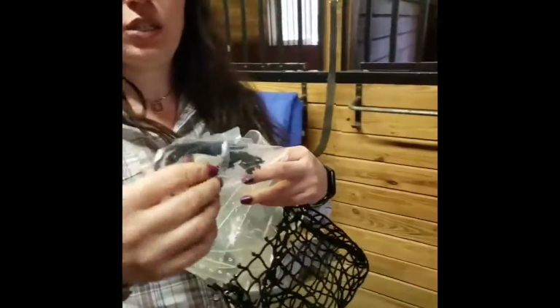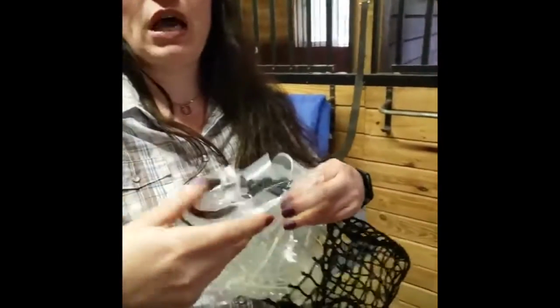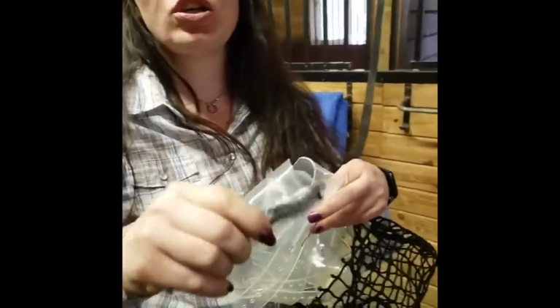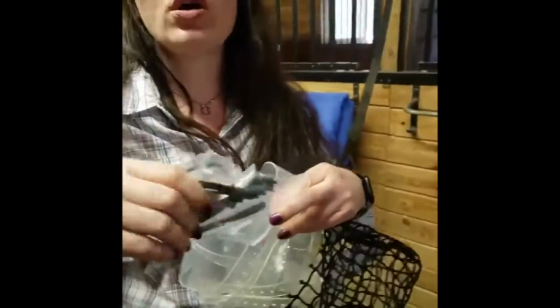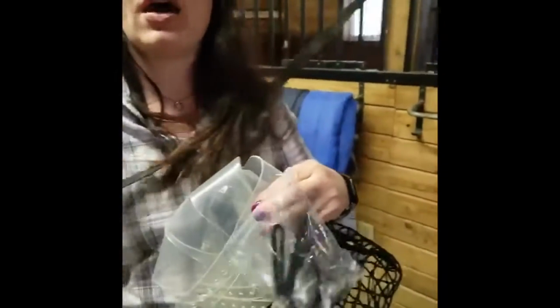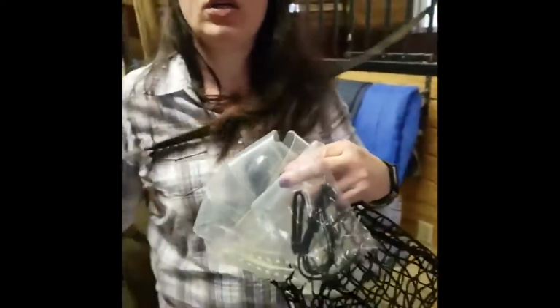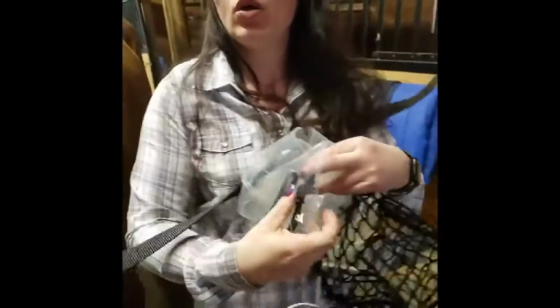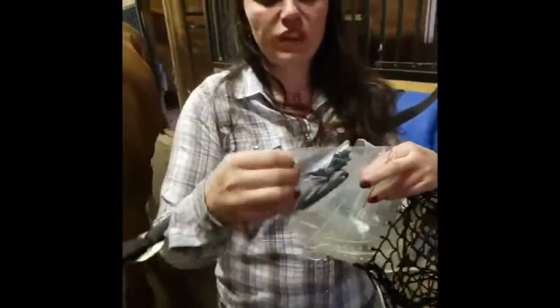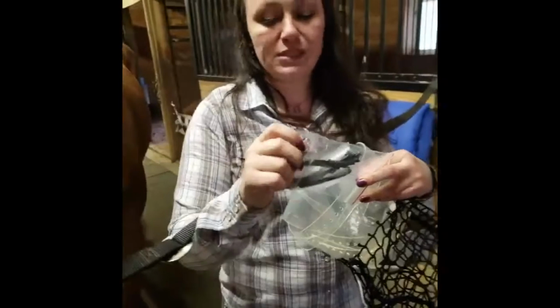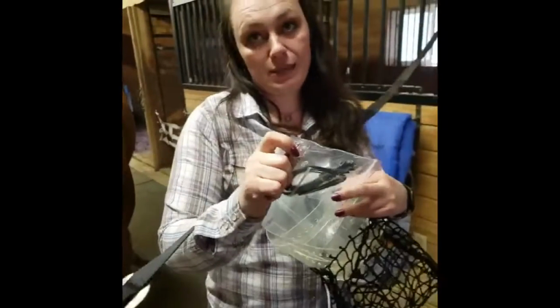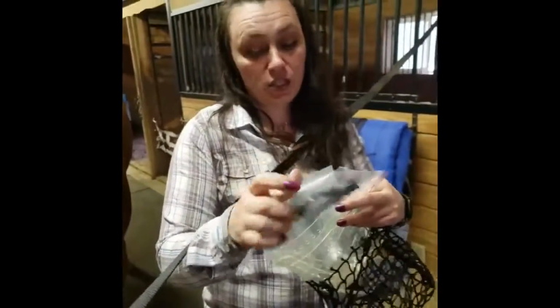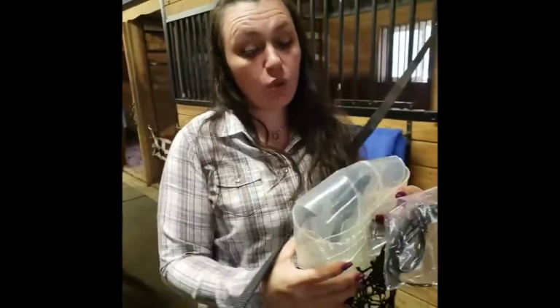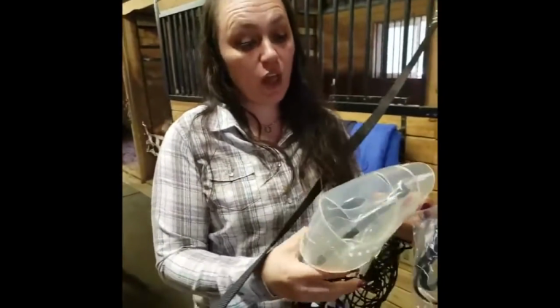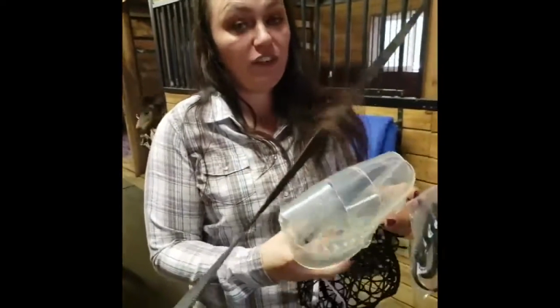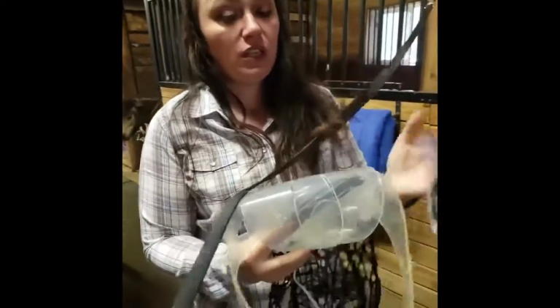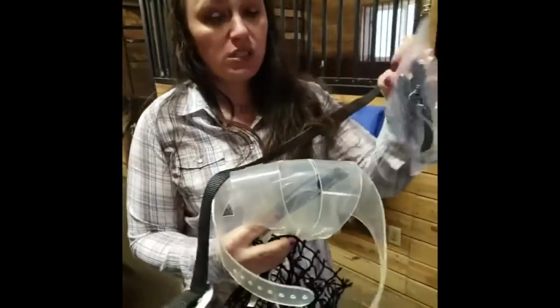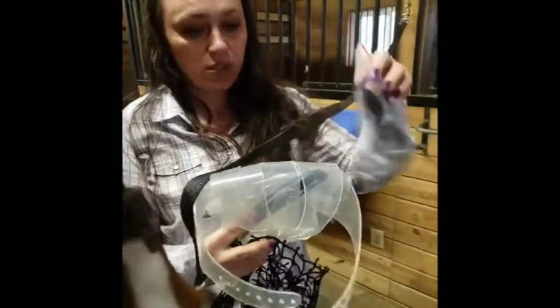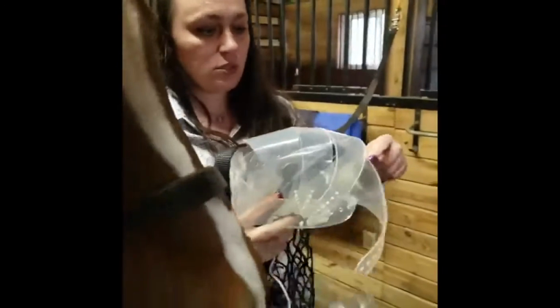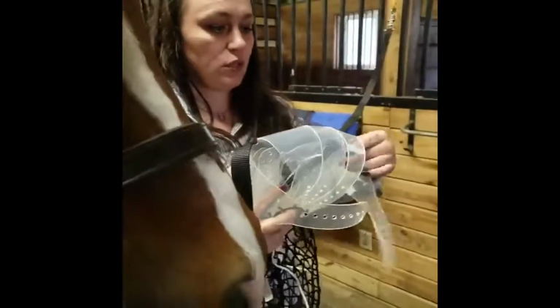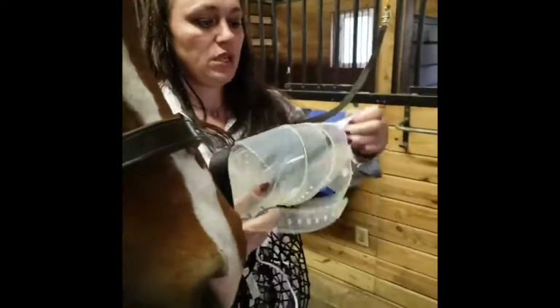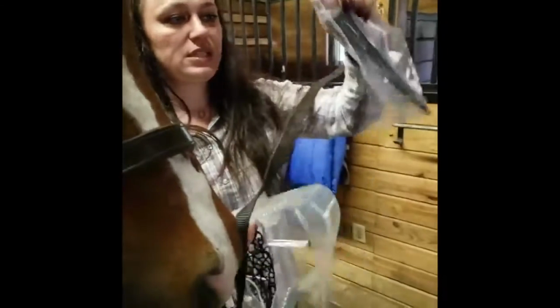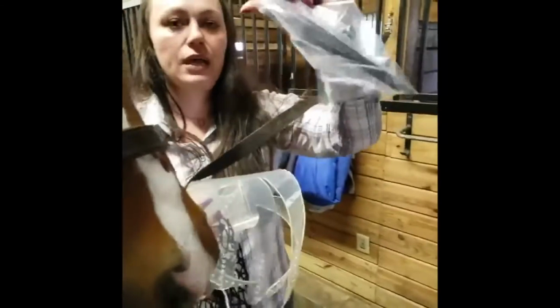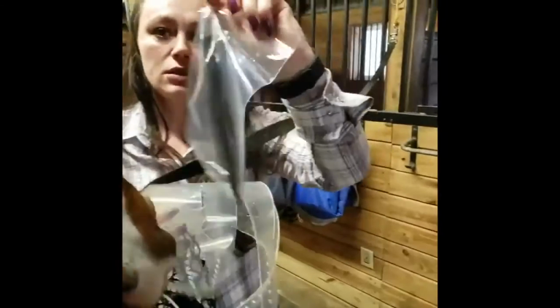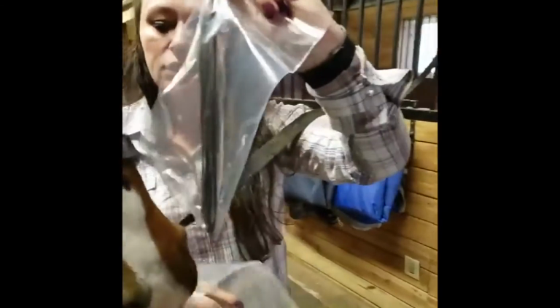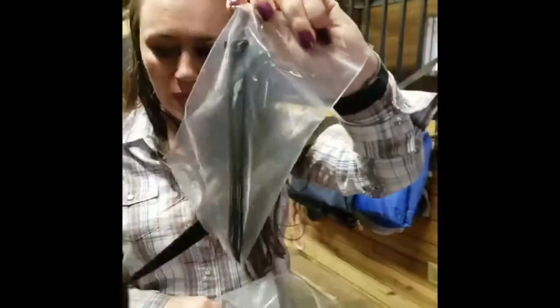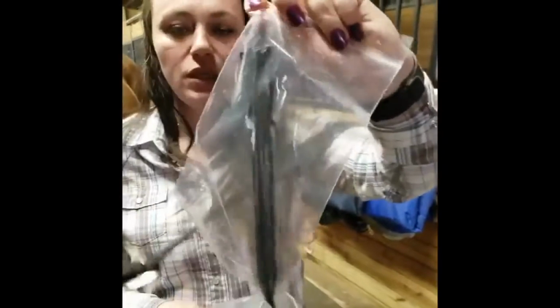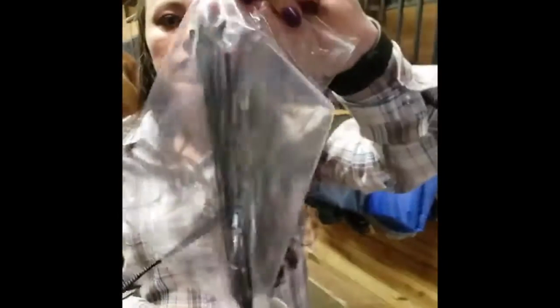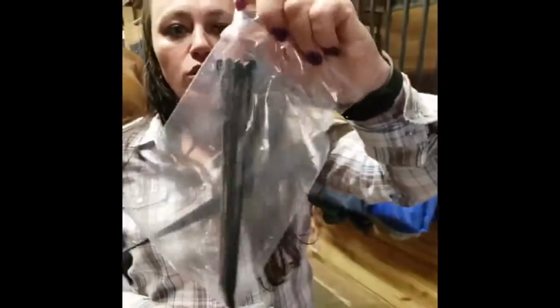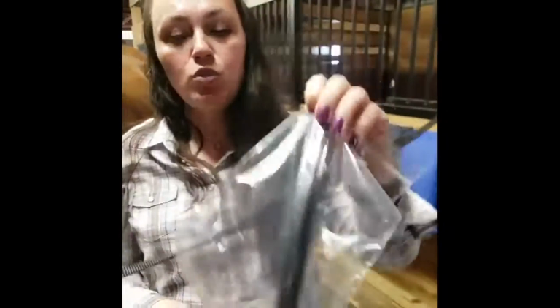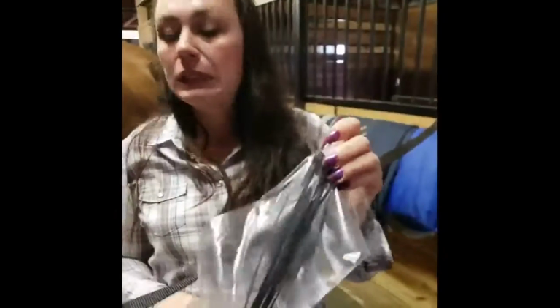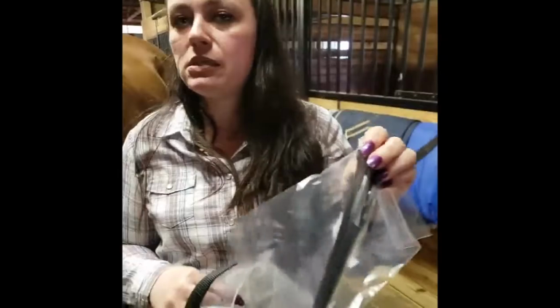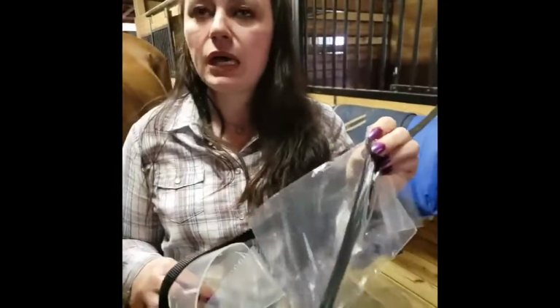Do not turn the horses out with the twist ties on, because the muzzle will fall off. You want to use inline zip ties, because they work better.